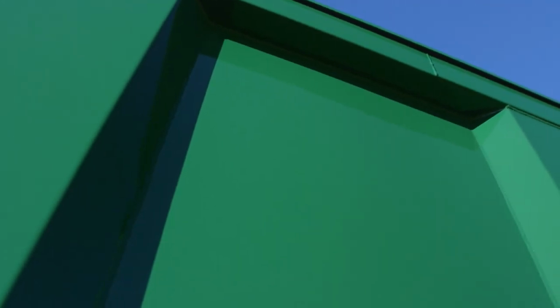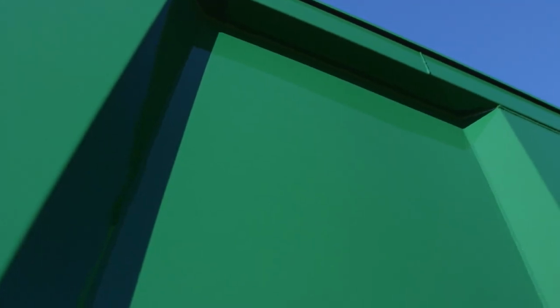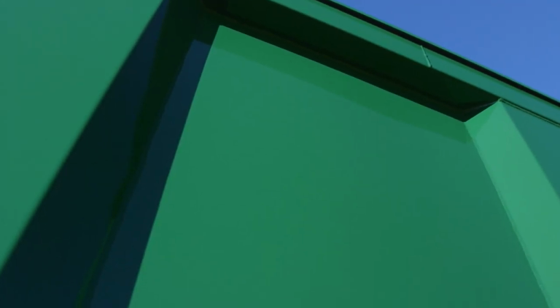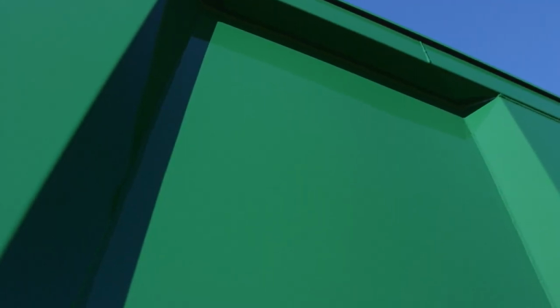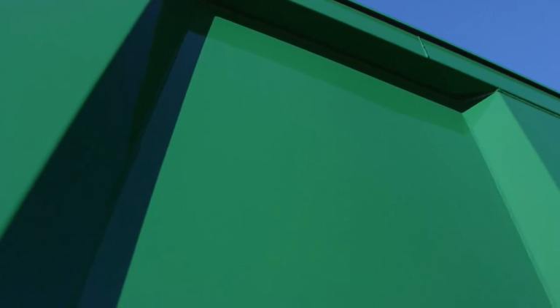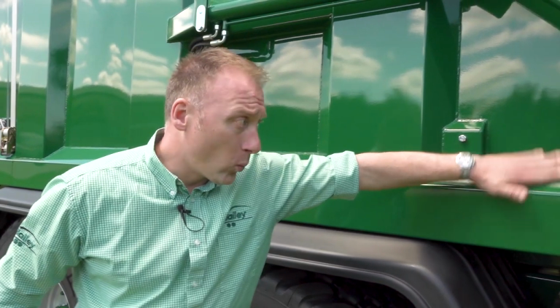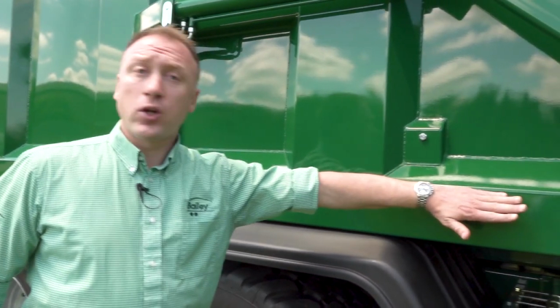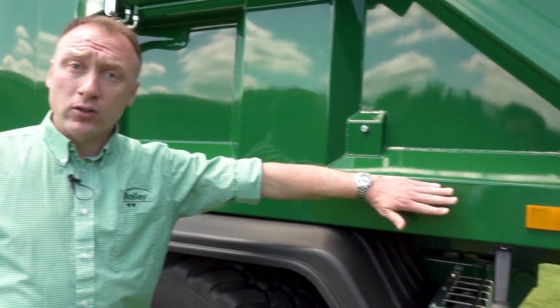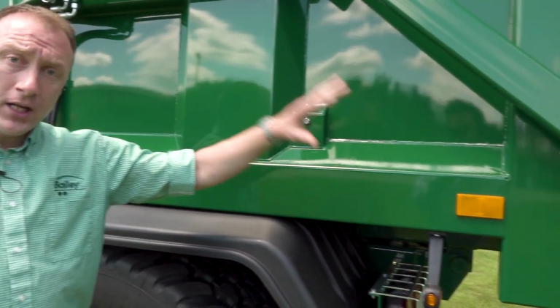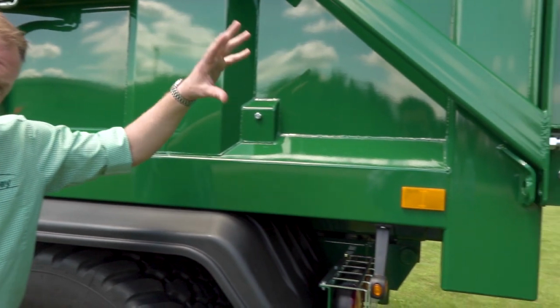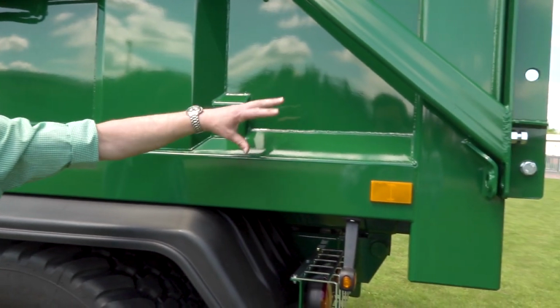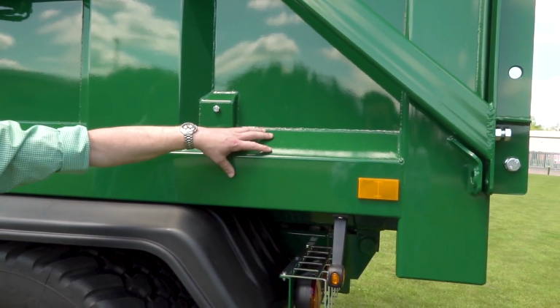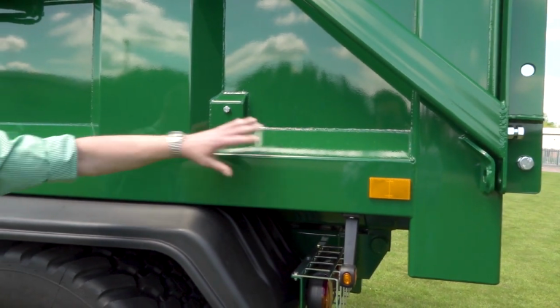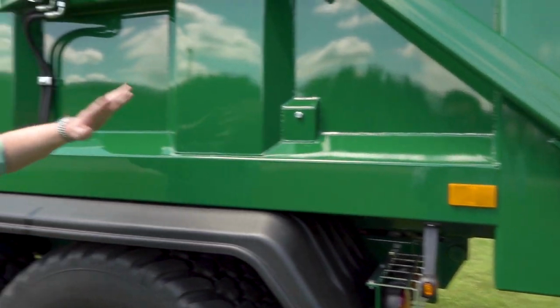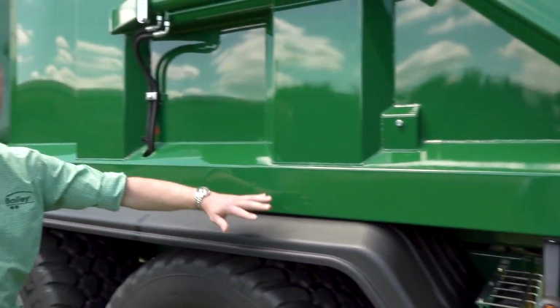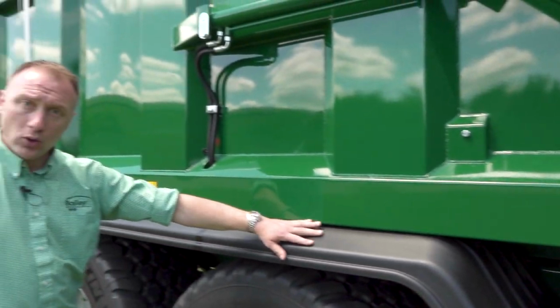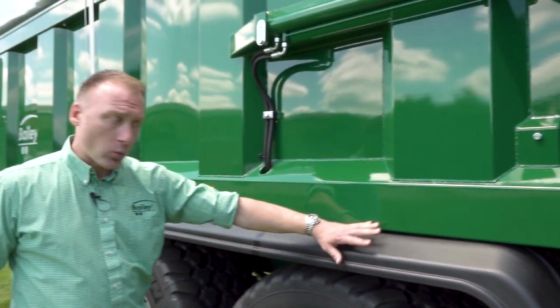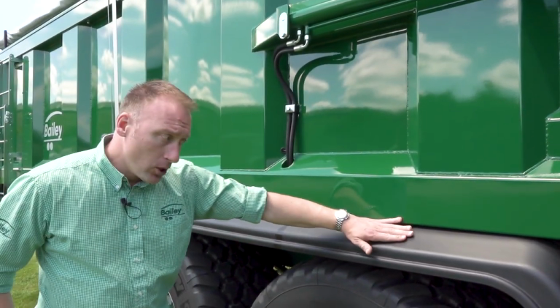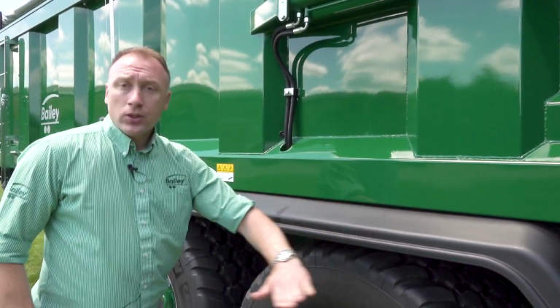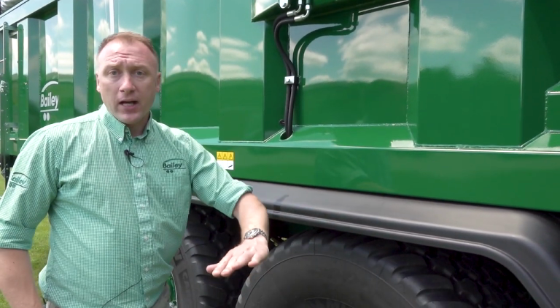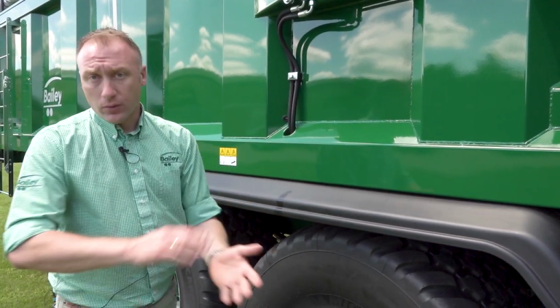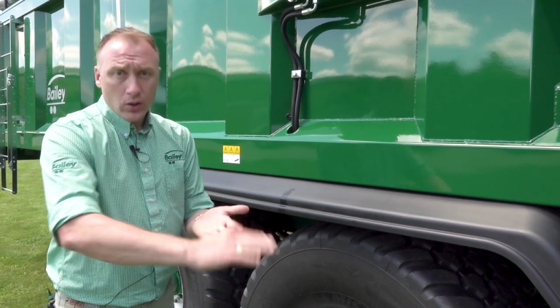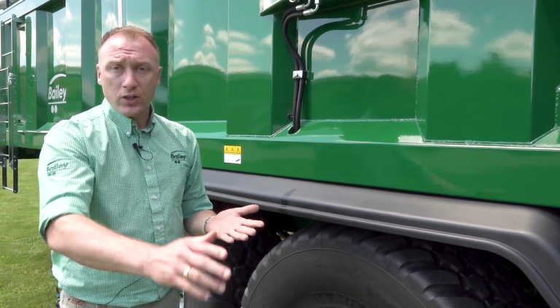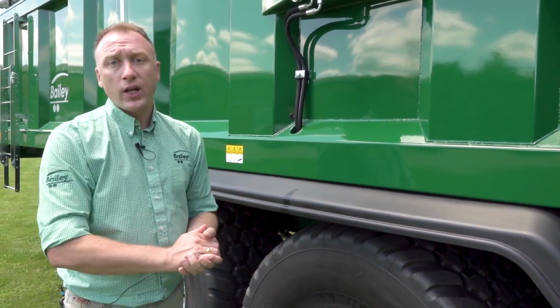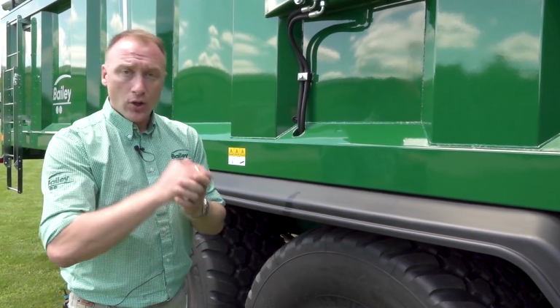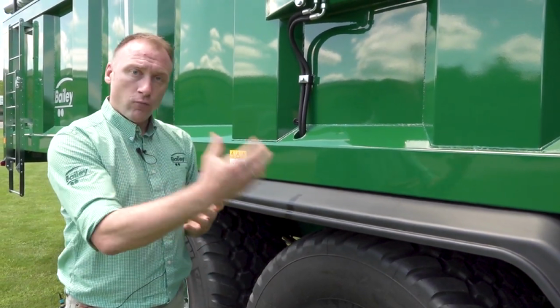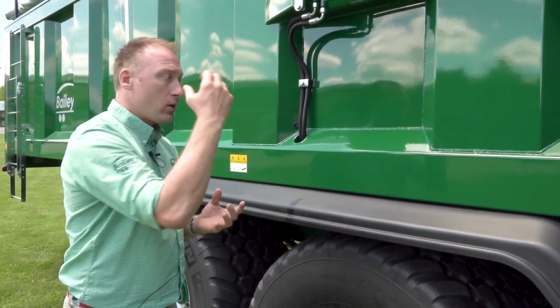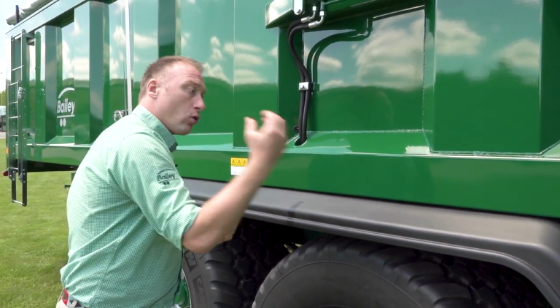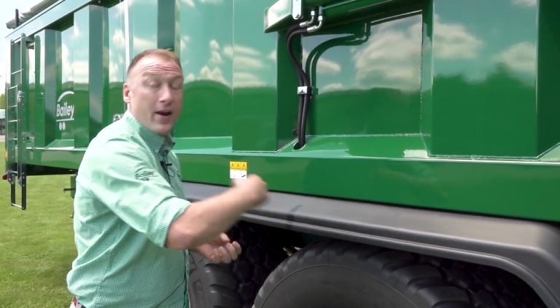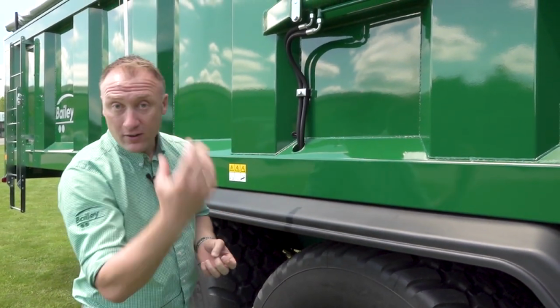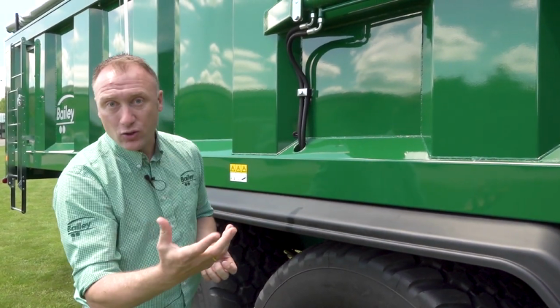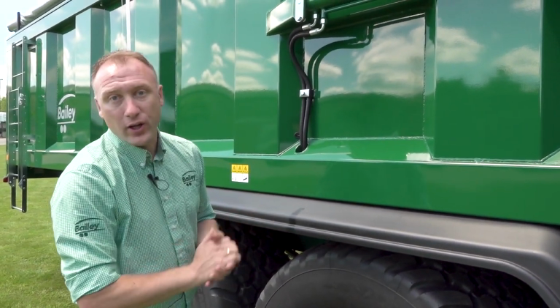On the sides of our Bailey trailers we have sloped rails to stop any products sitting on them — same as the mudguards. The sloped angles prevent stock materials sitting on, rotting, or growing your next crop on the trailer.